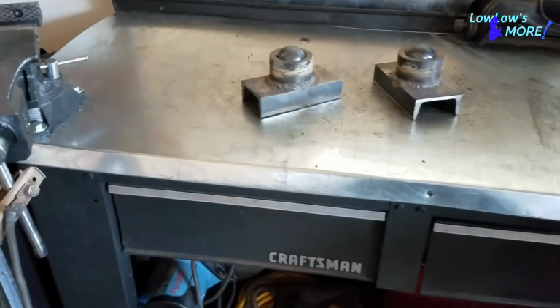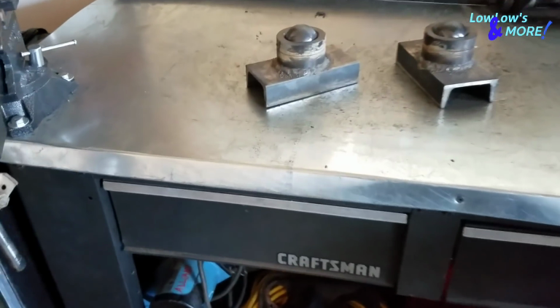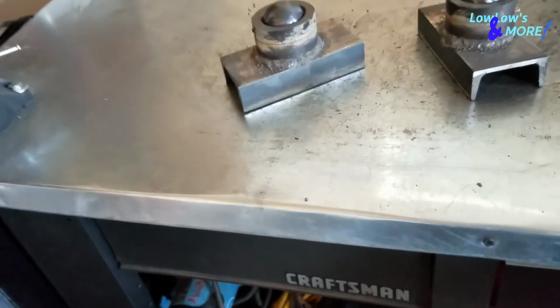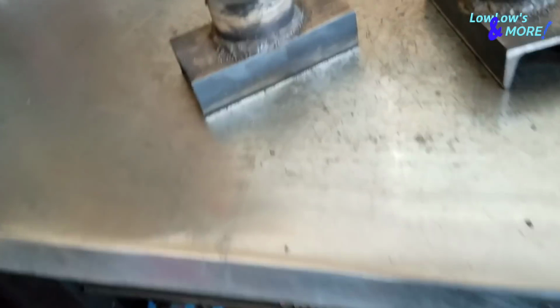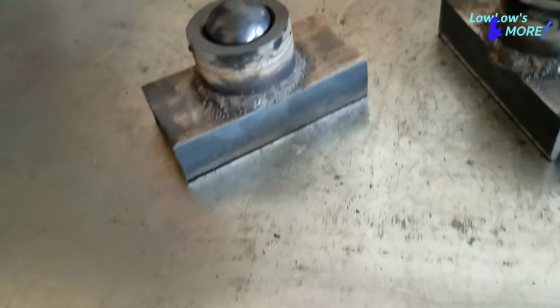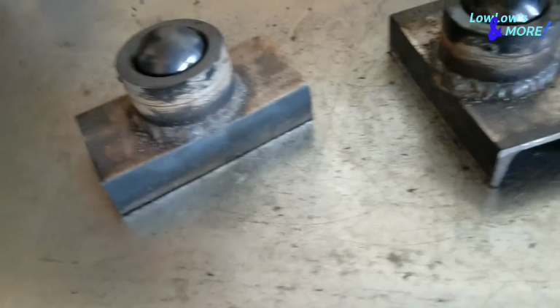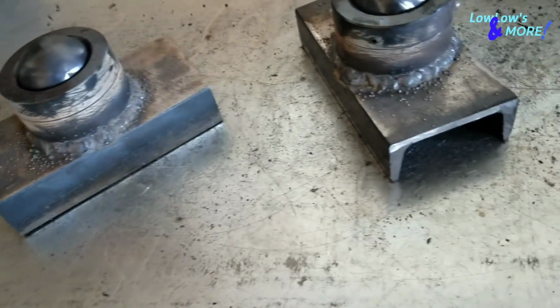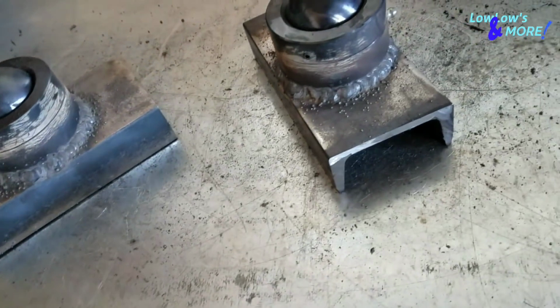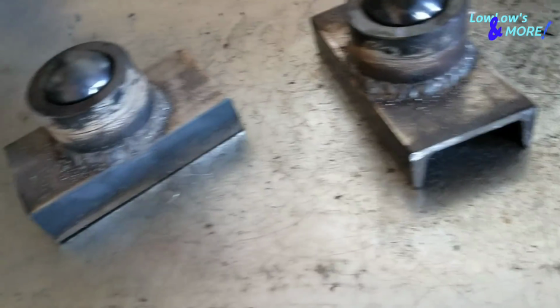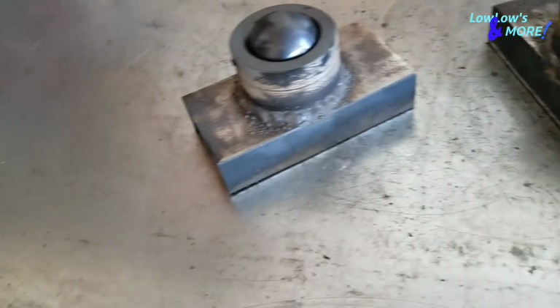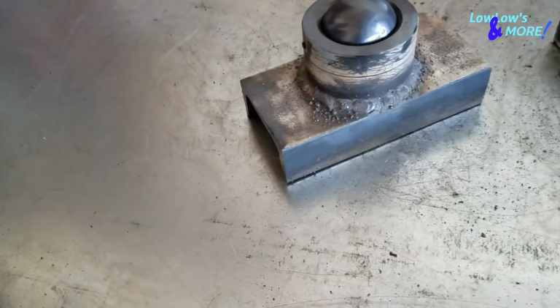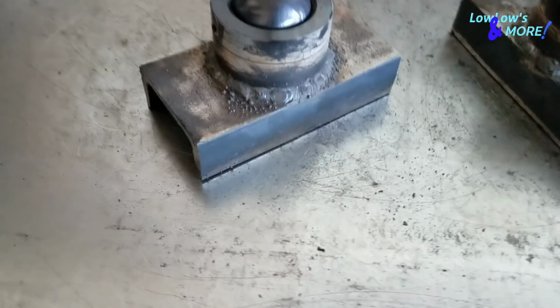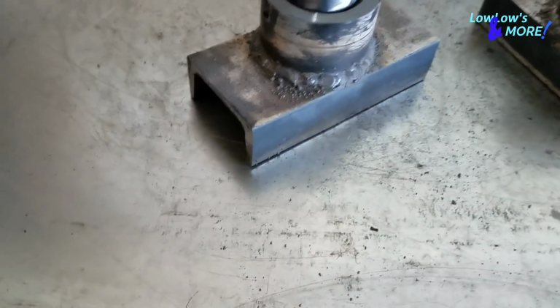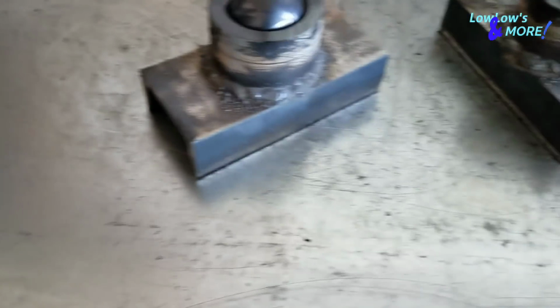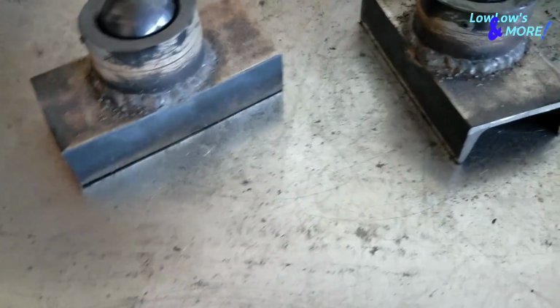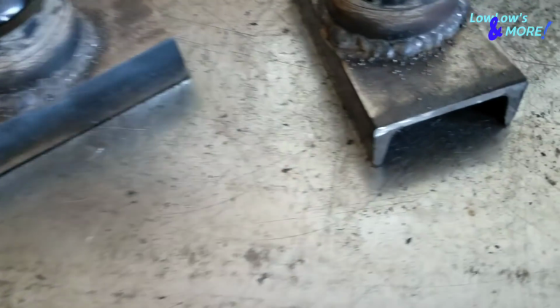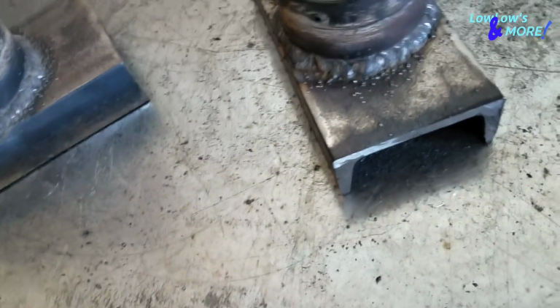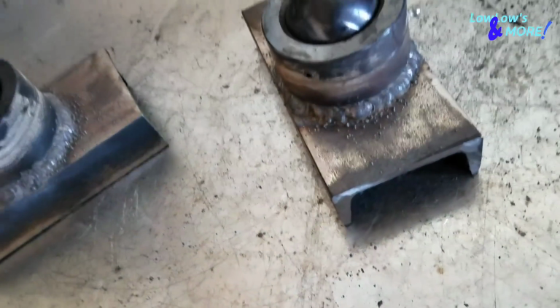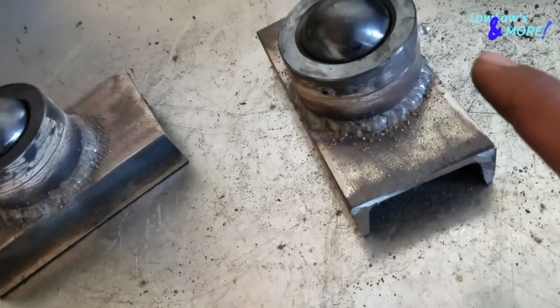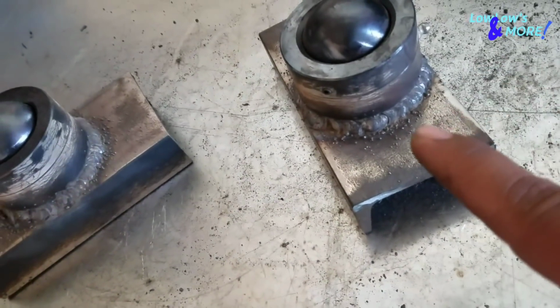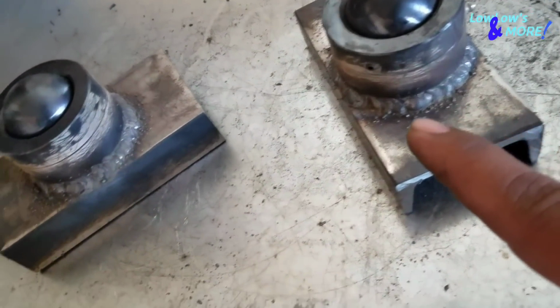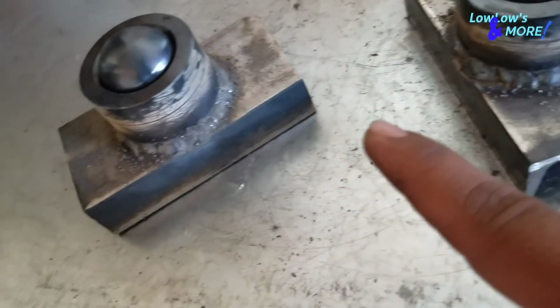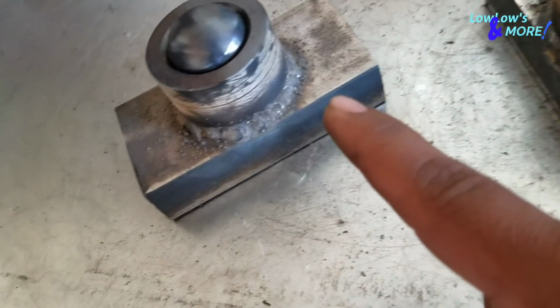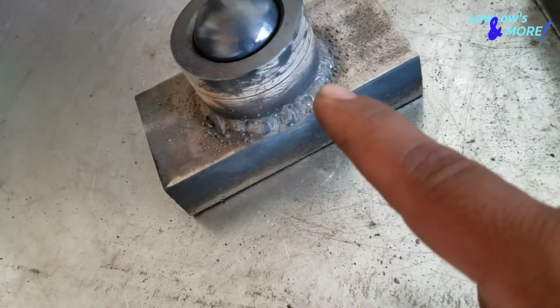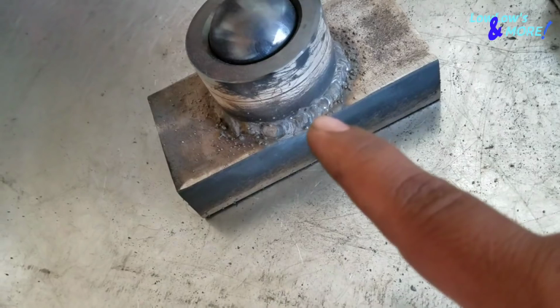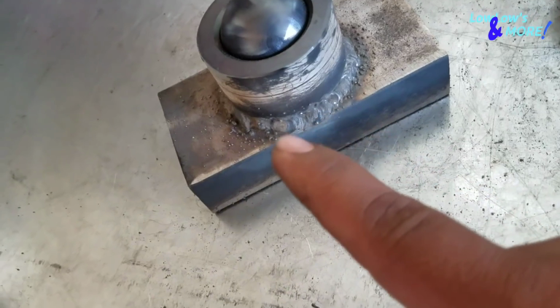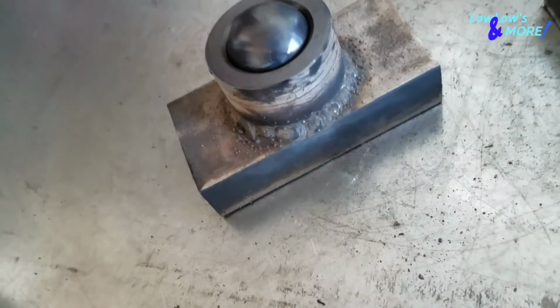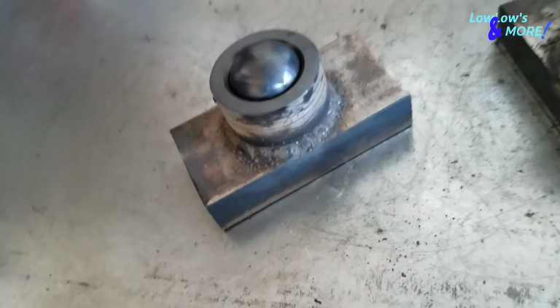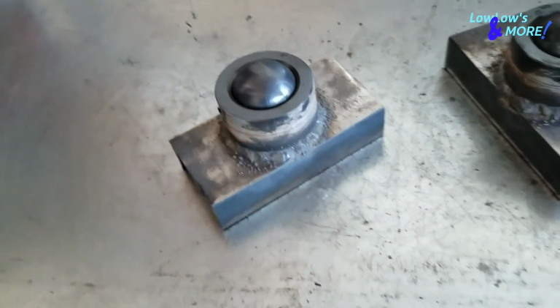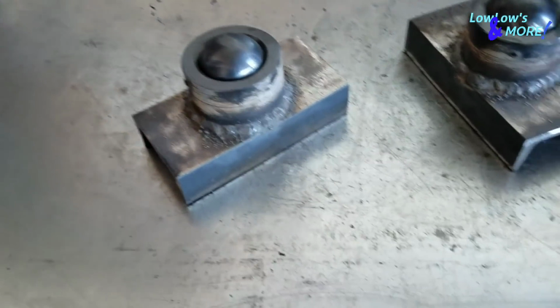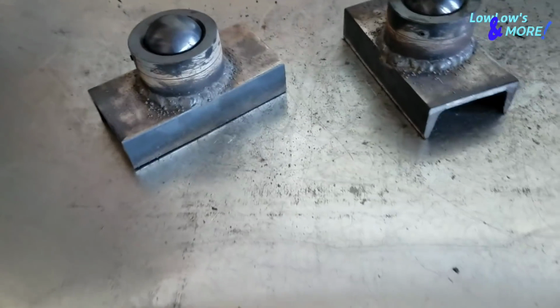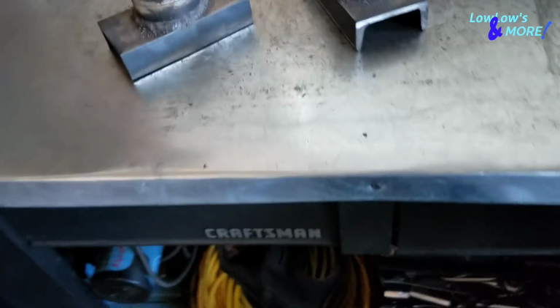I just finished welding the power balls to the C-channel. Remember everybody — if the welds don't look like this or better, don't let that person build your lowrider.